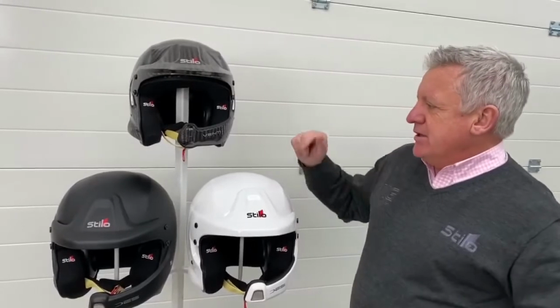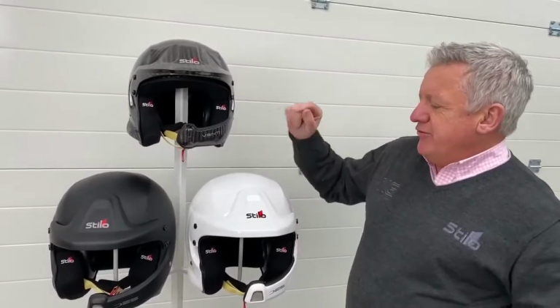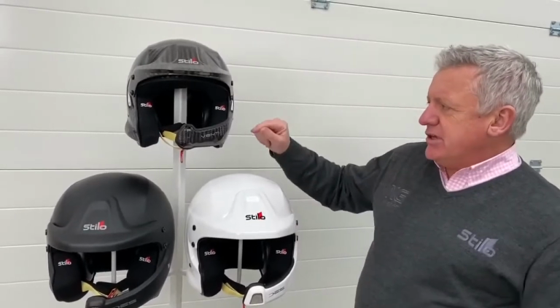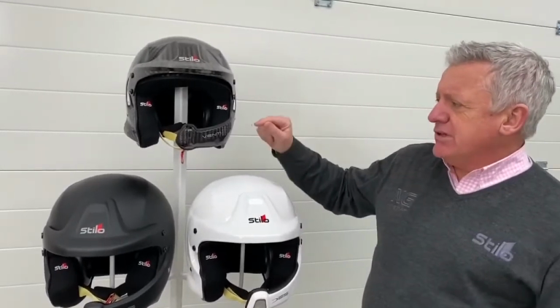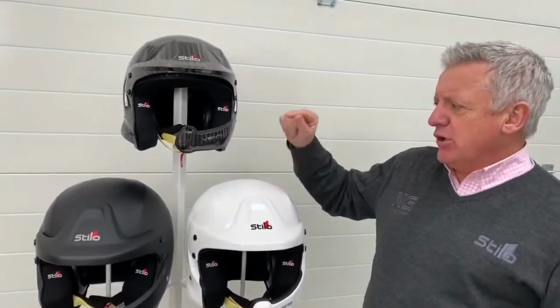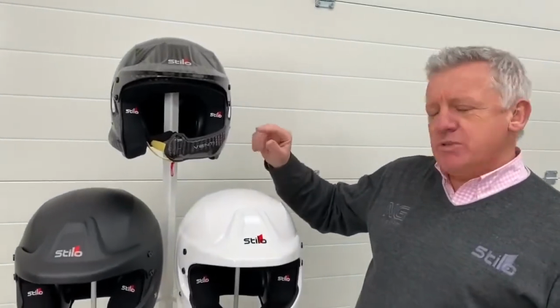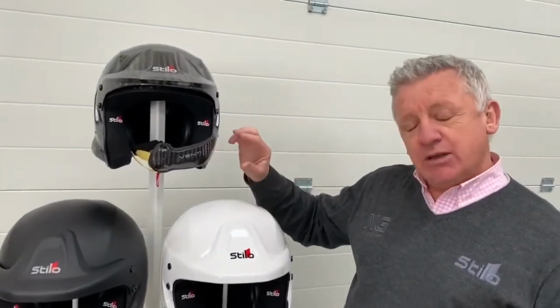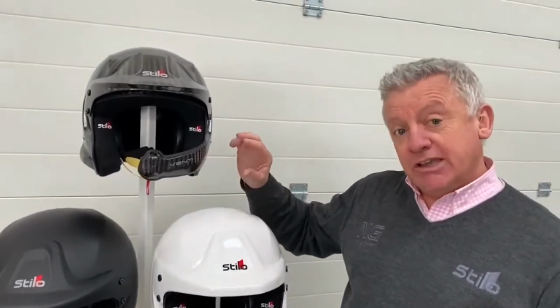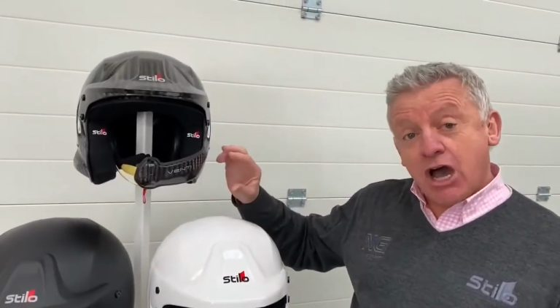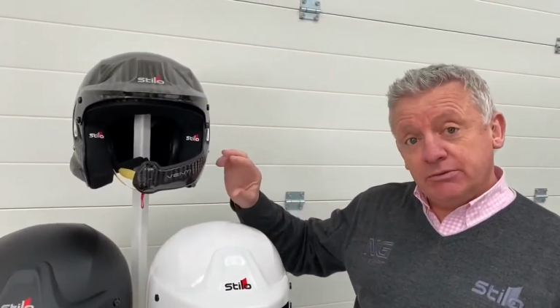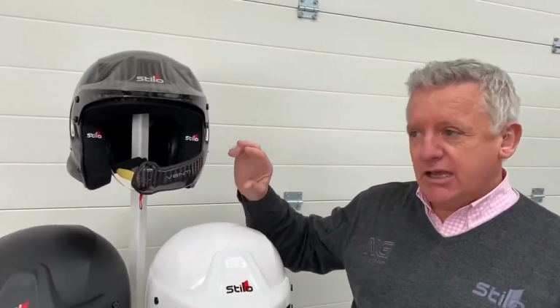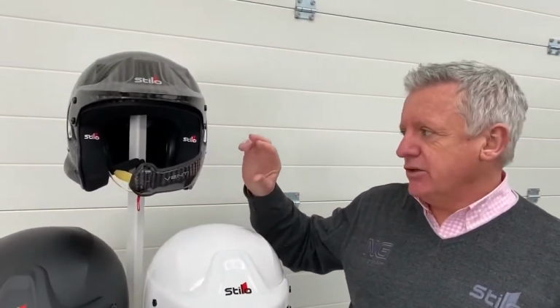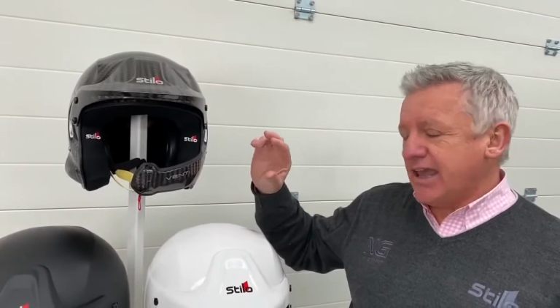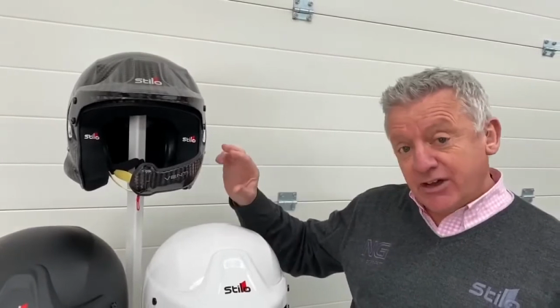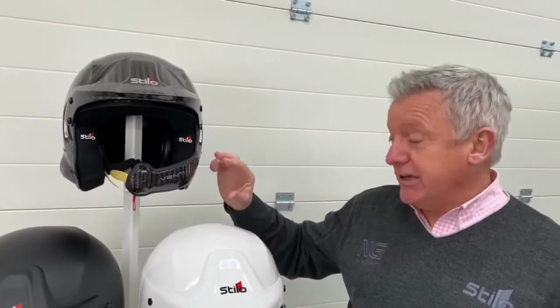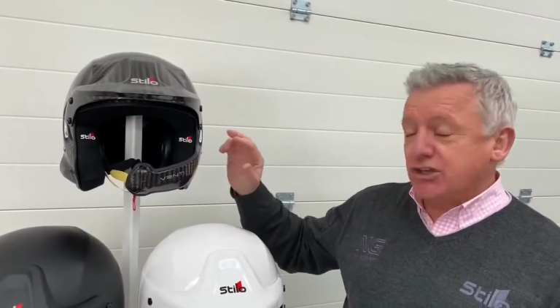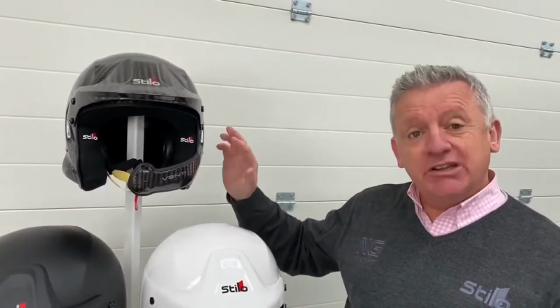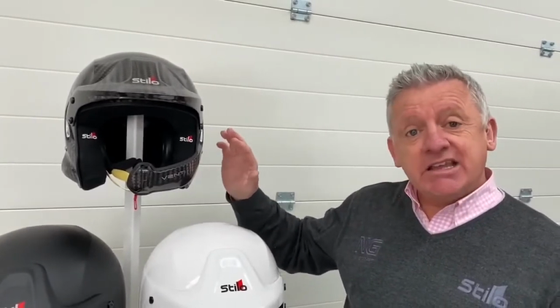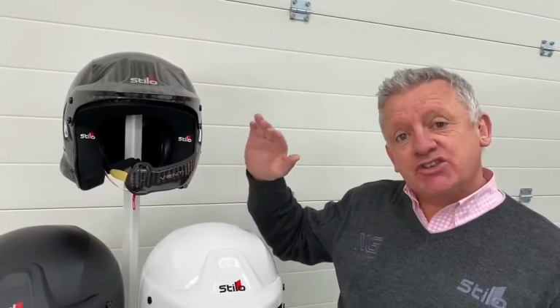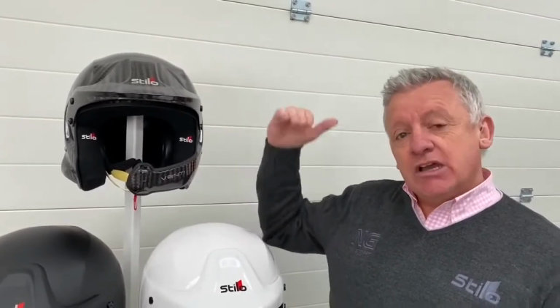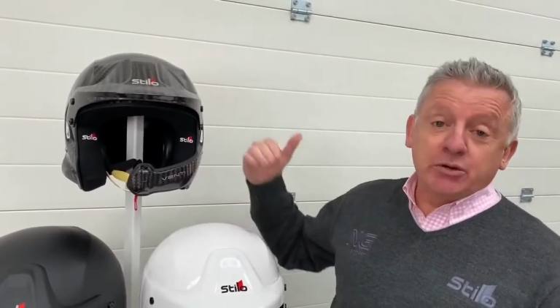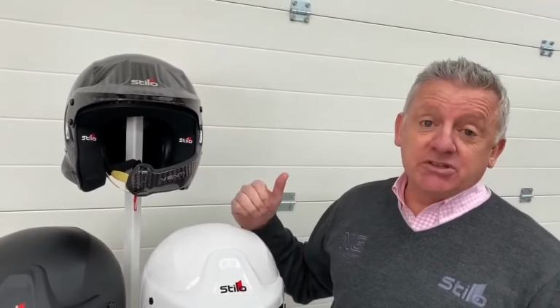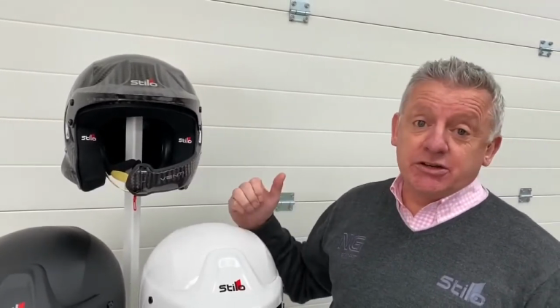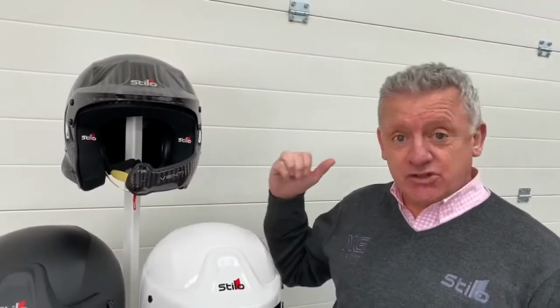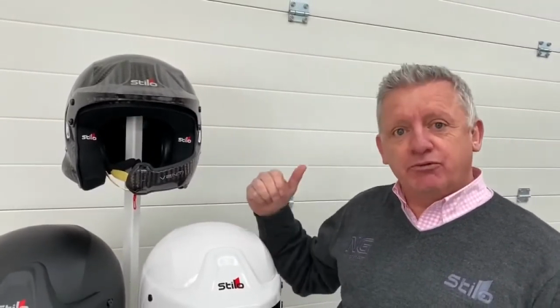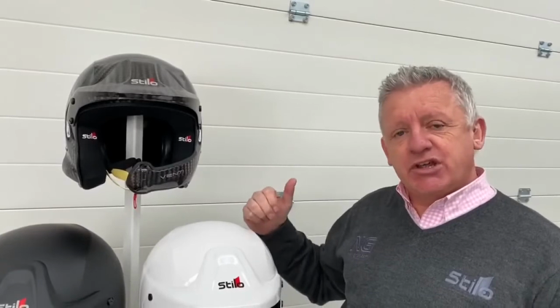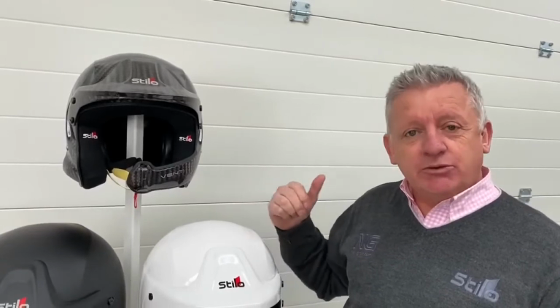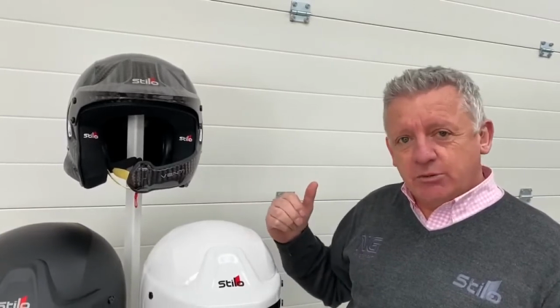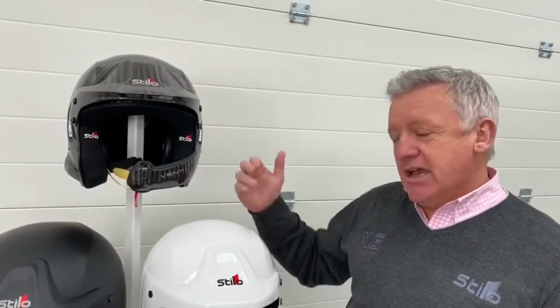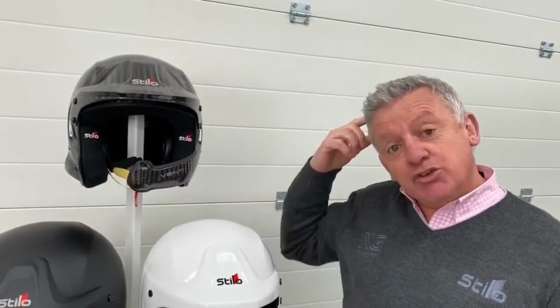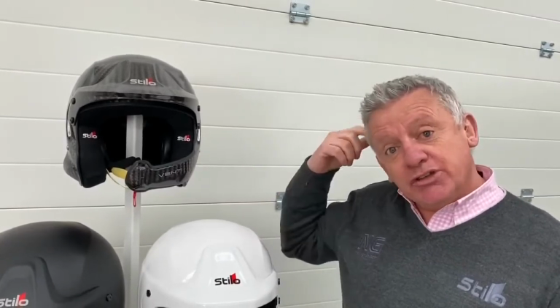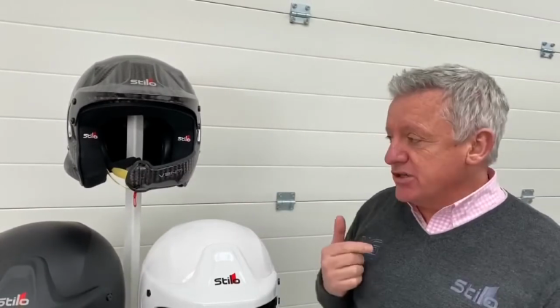The Venti currently will only be available in carbon and 8859 and carbon 8860, and going up into the Zero — the top of the range, lightweight helmet as used on the WRC.